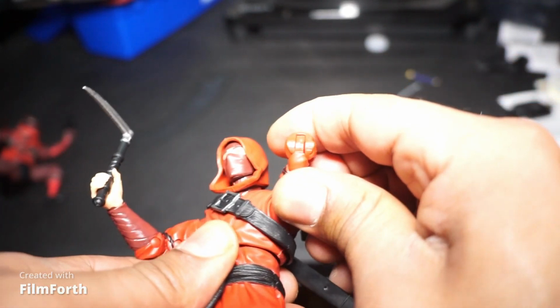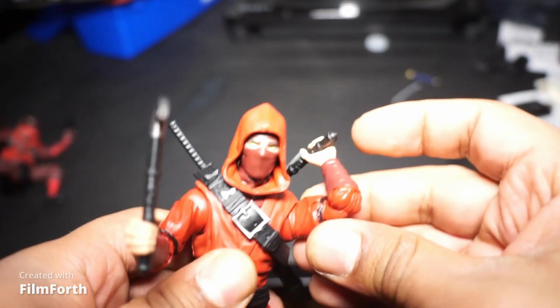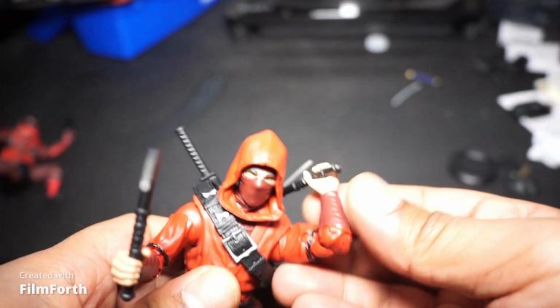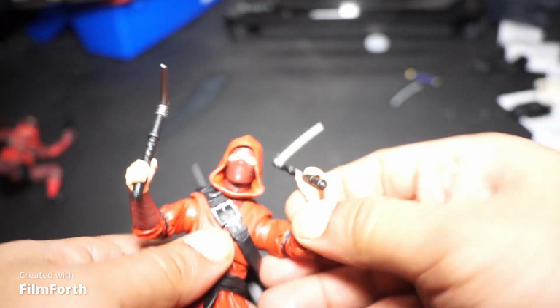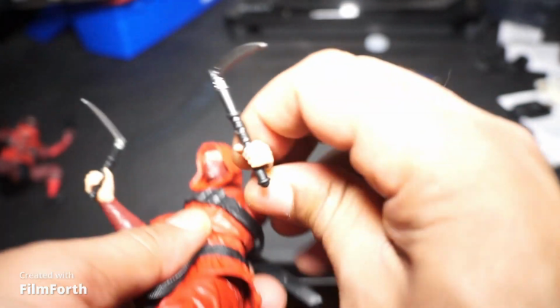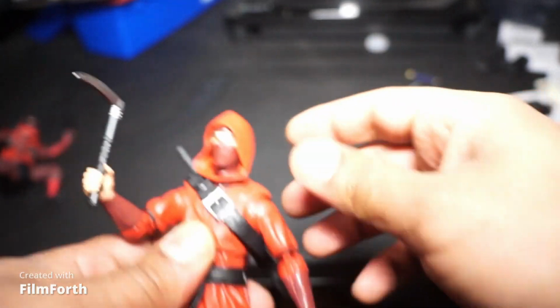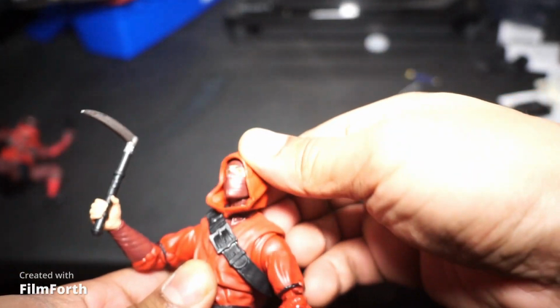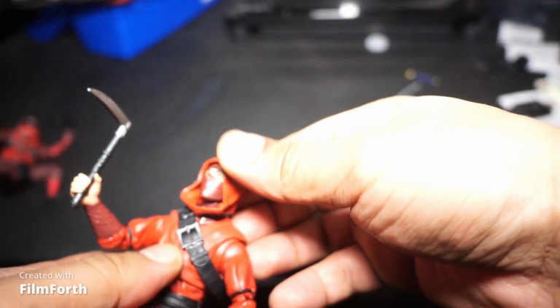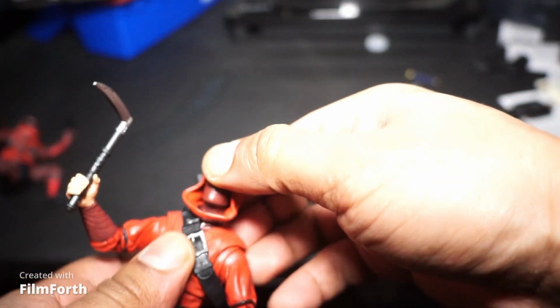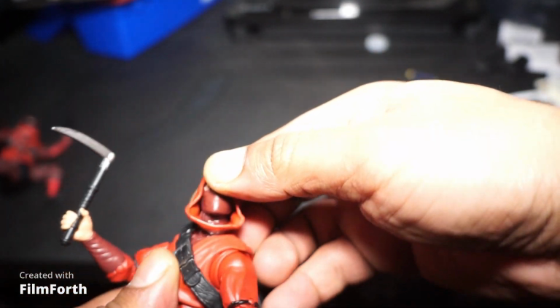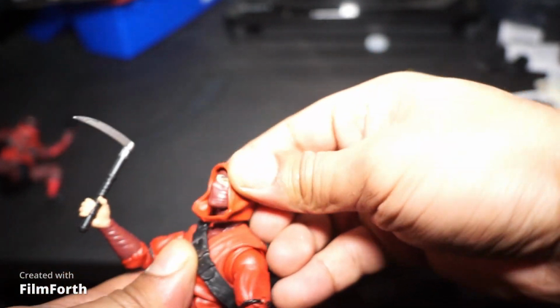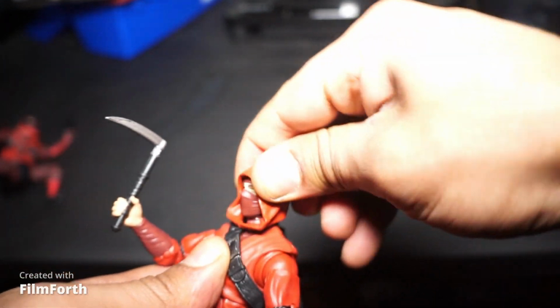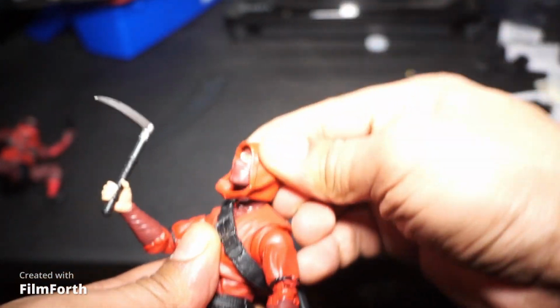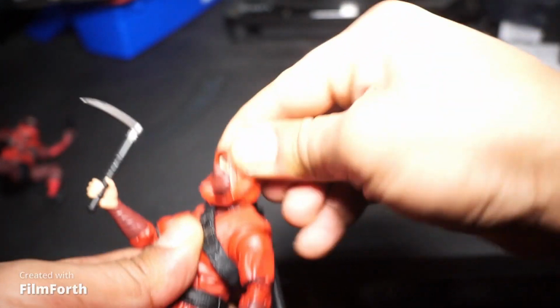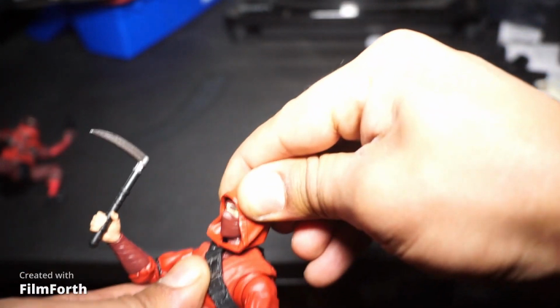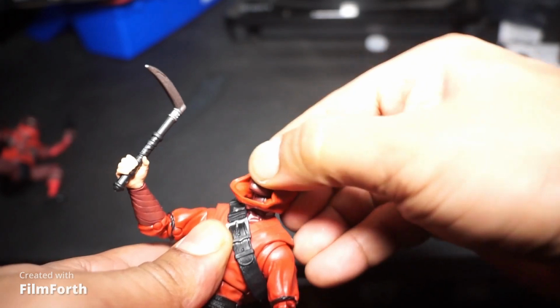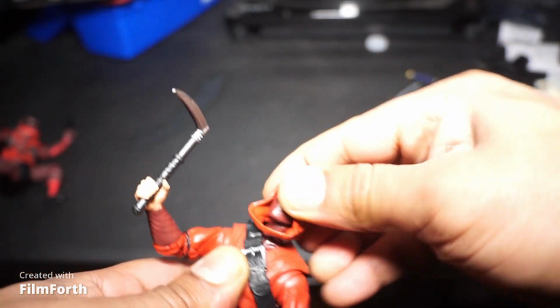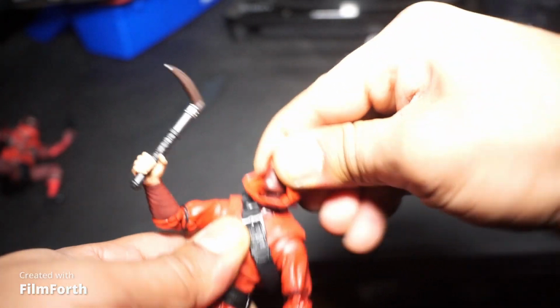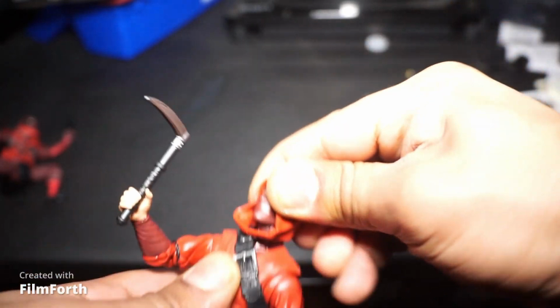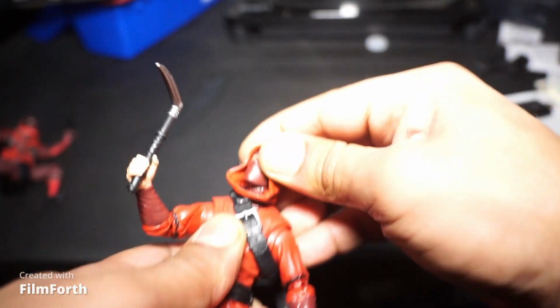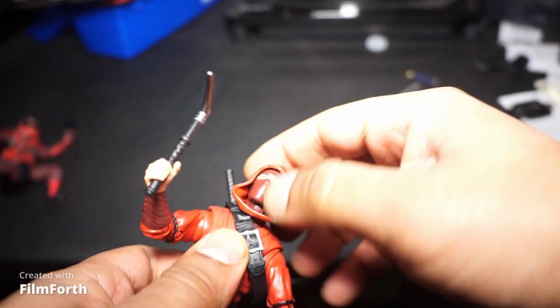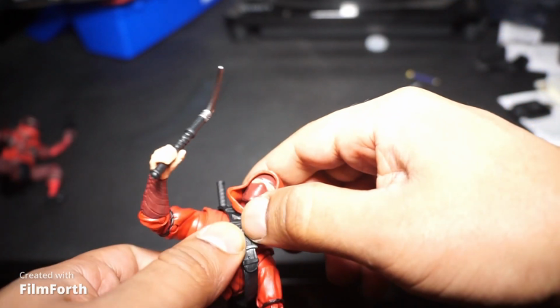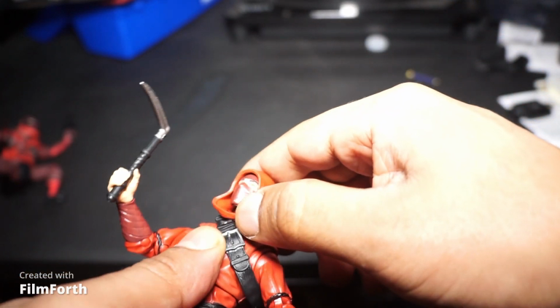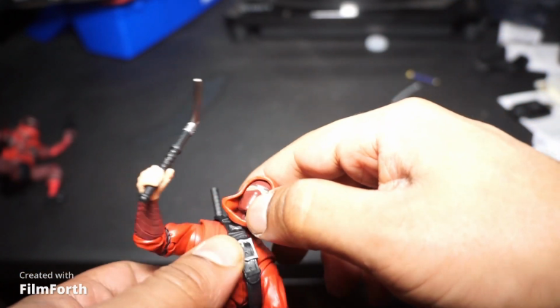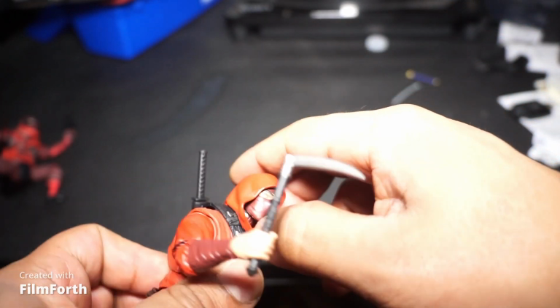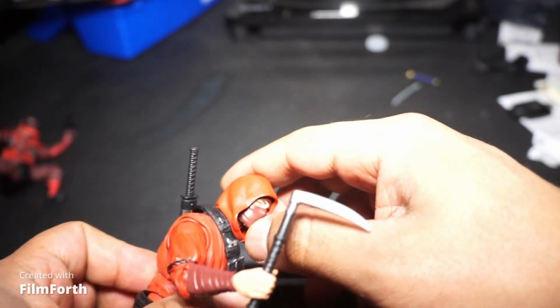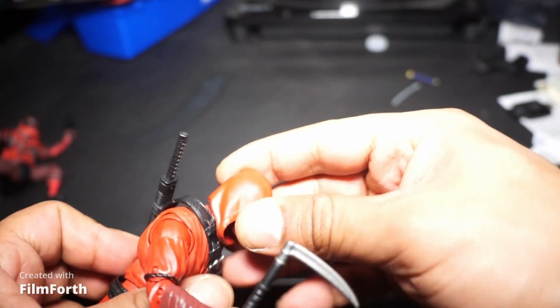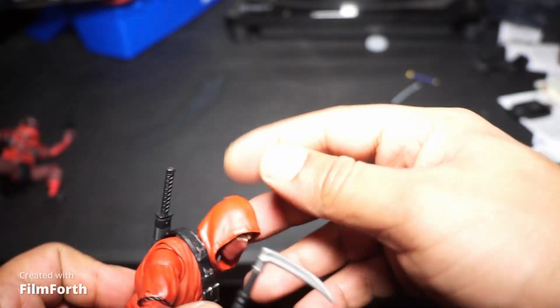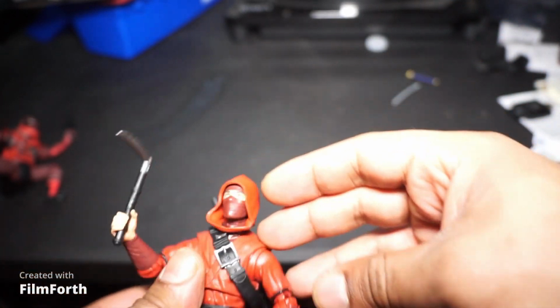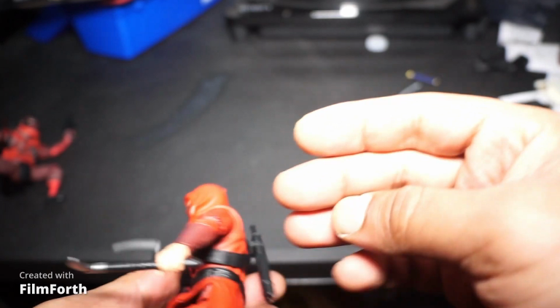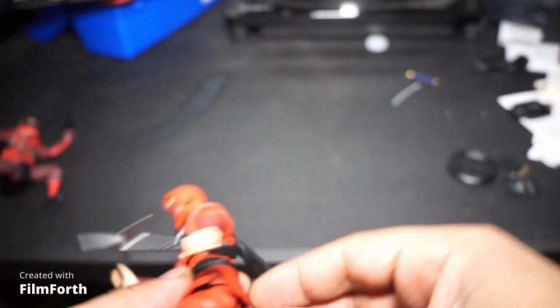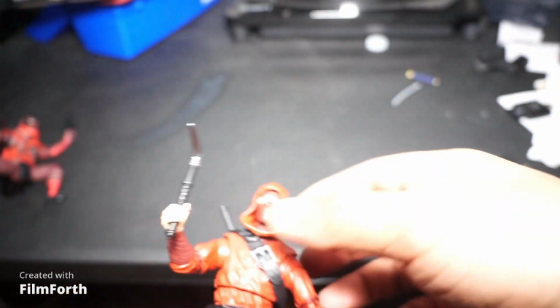Double elbow! Up, down. I'm kind of curious if you can take this head off — we'll check in a second.